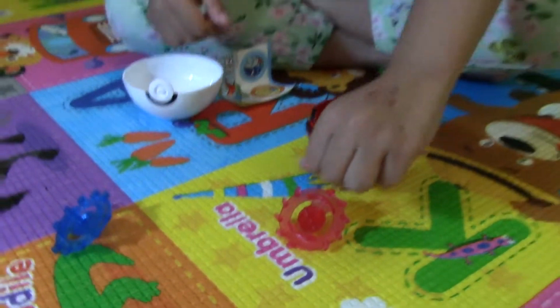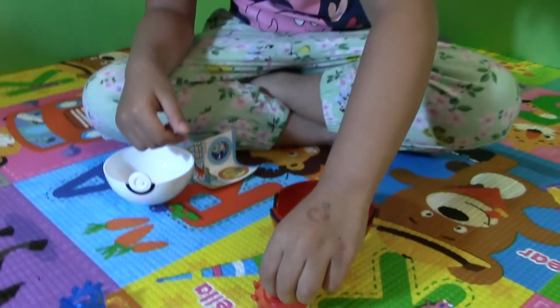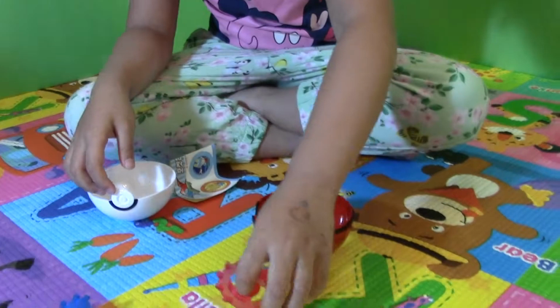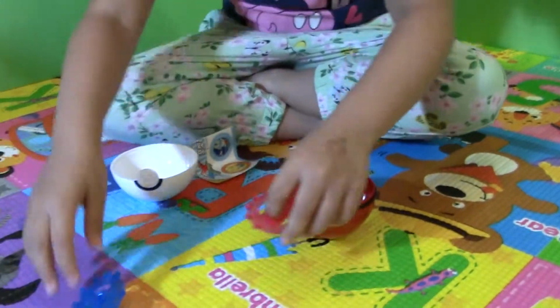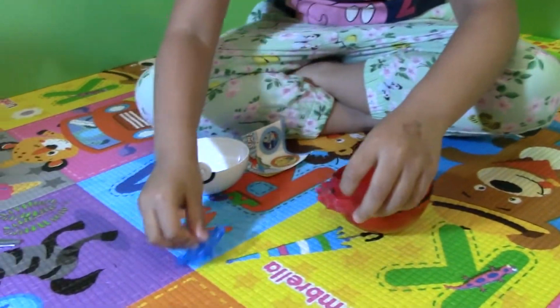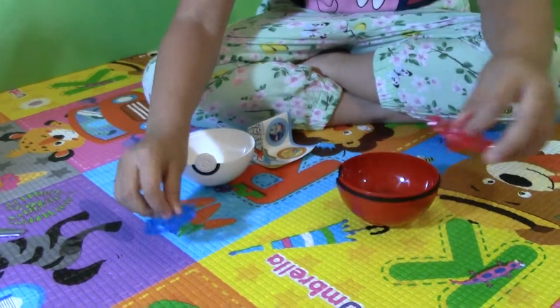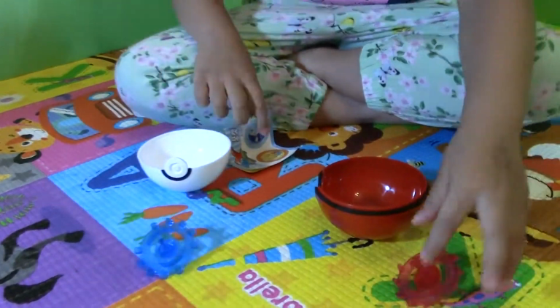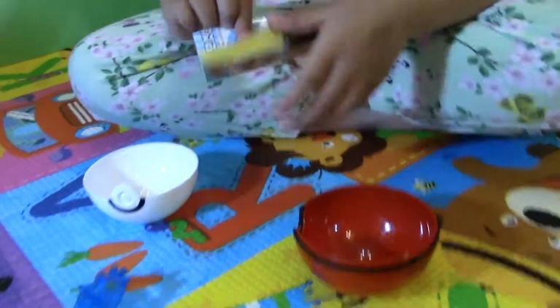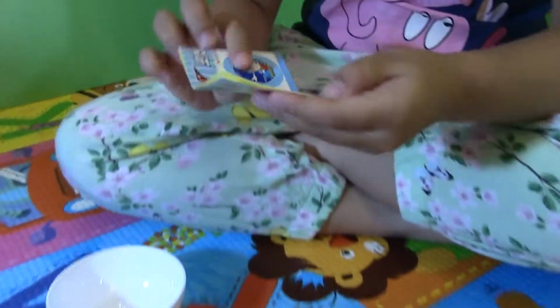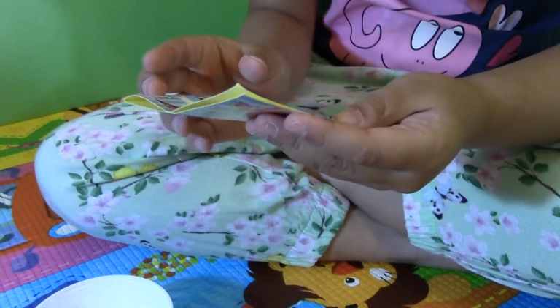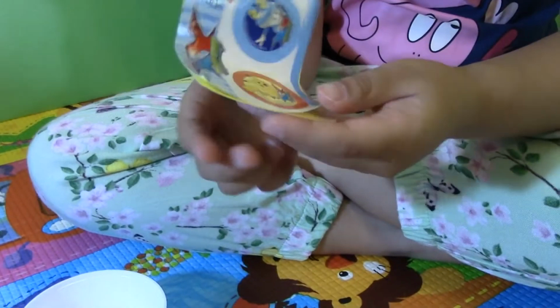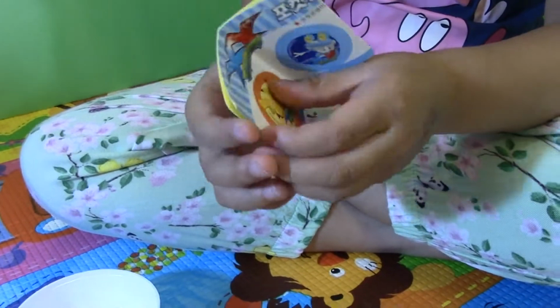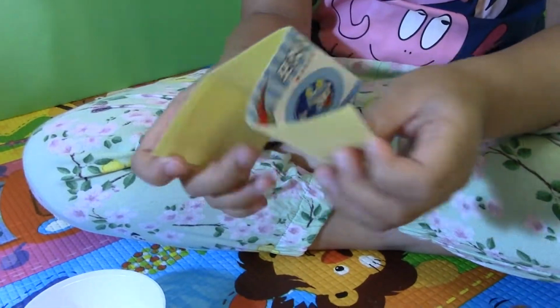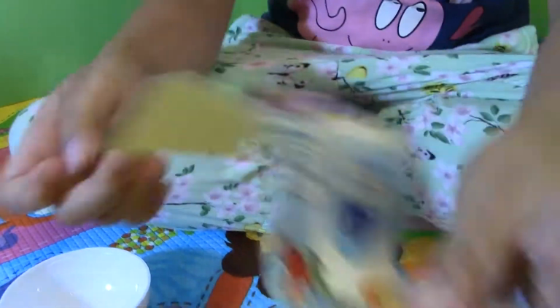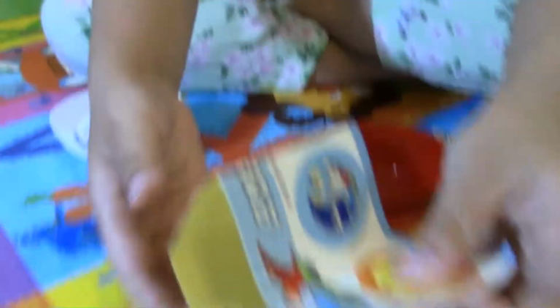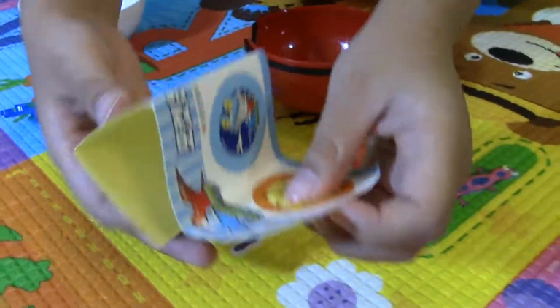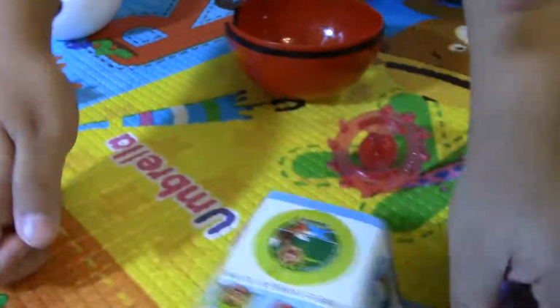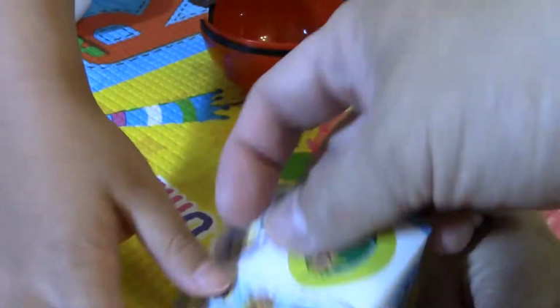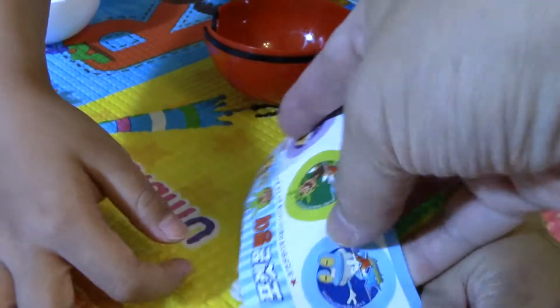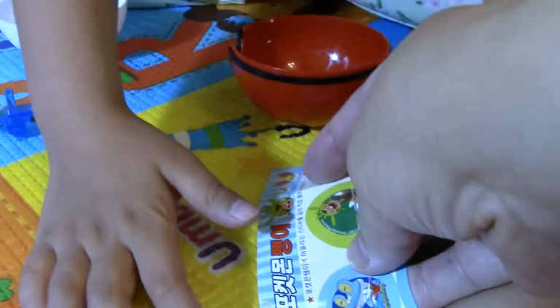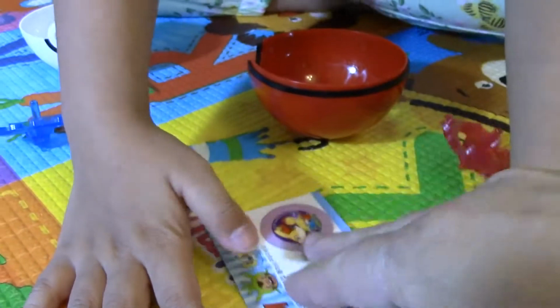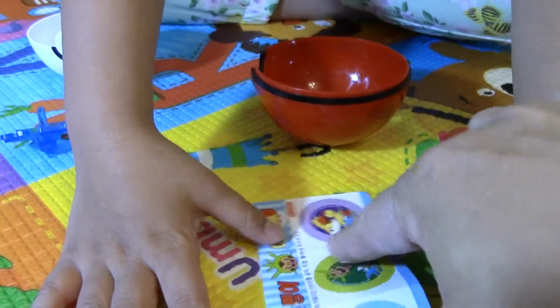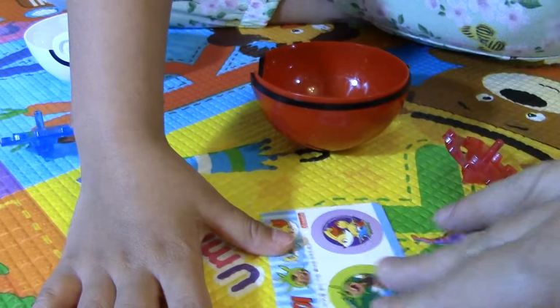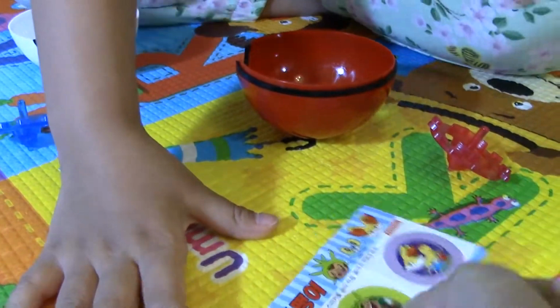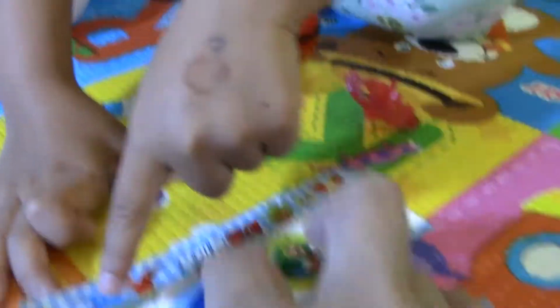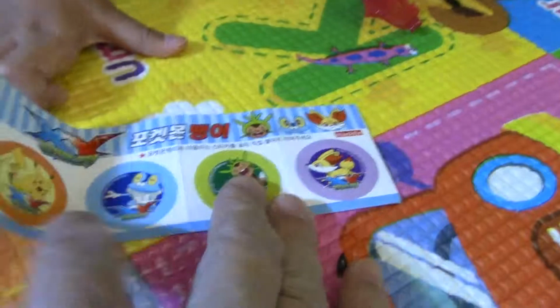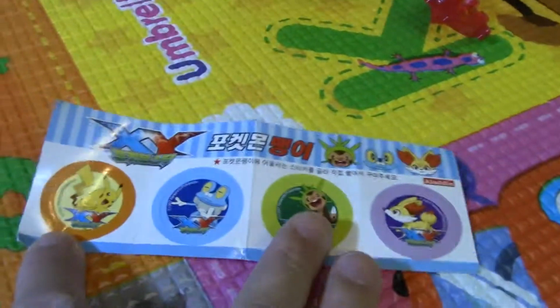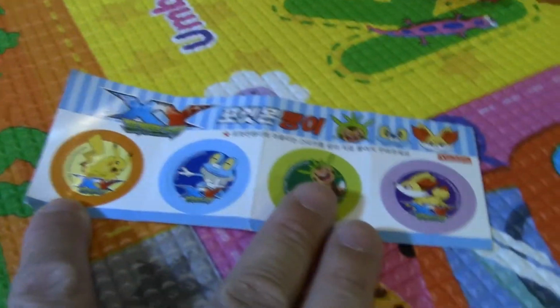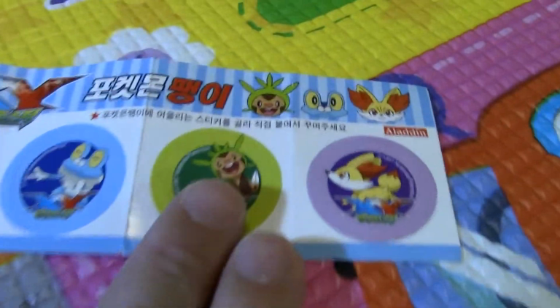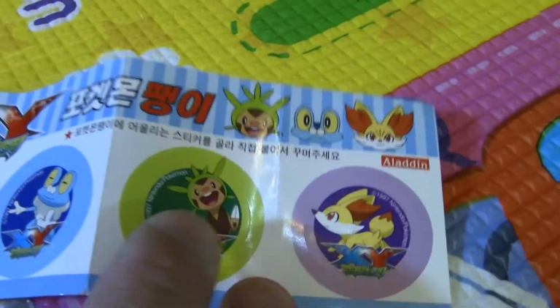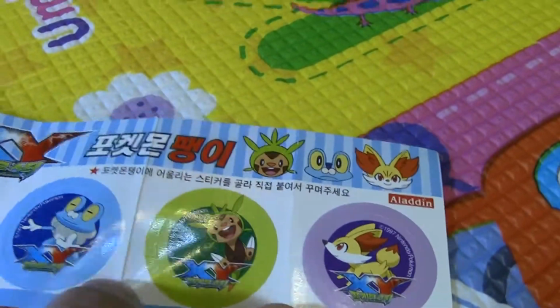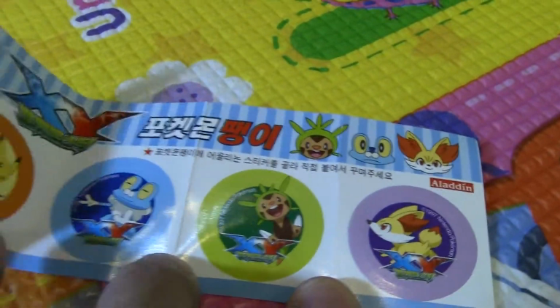Can we see a sticker? Yes! It's different. It got Pikachu — it's my best love Pokemon.